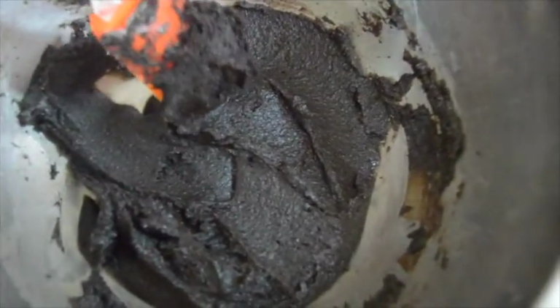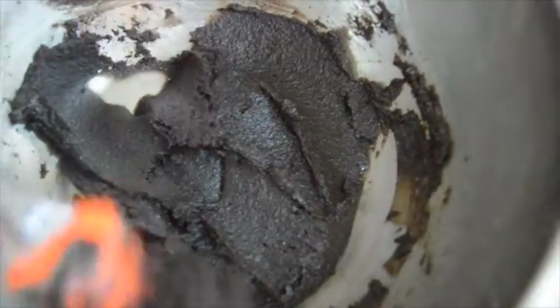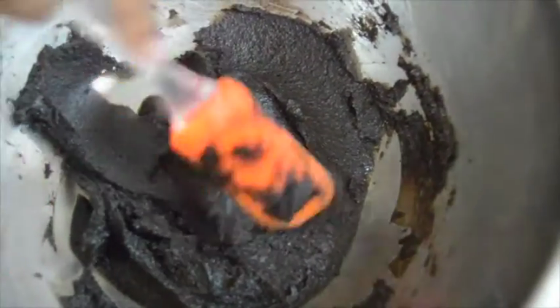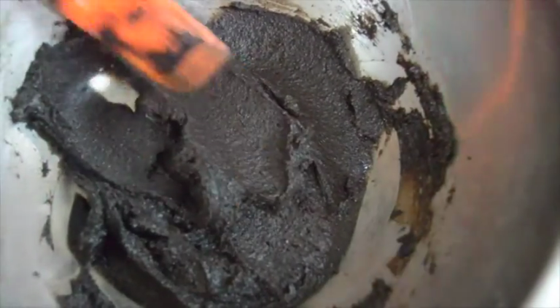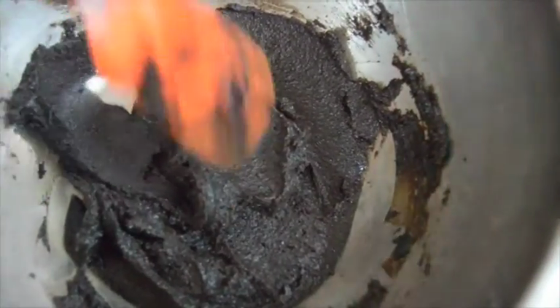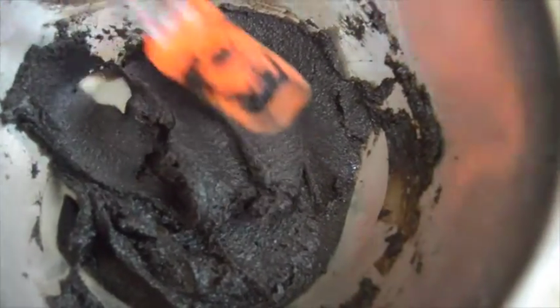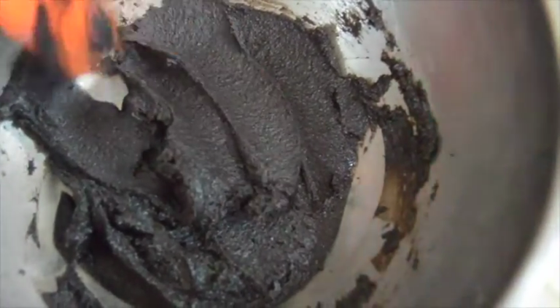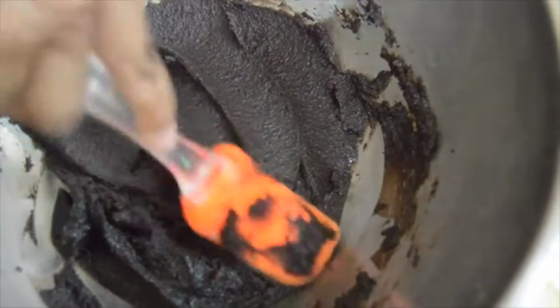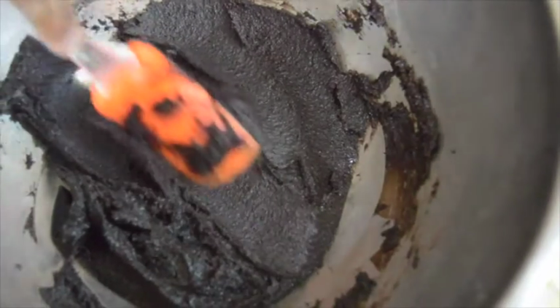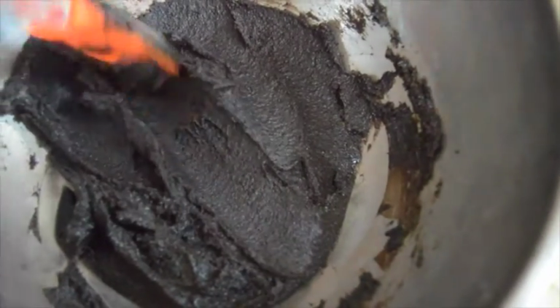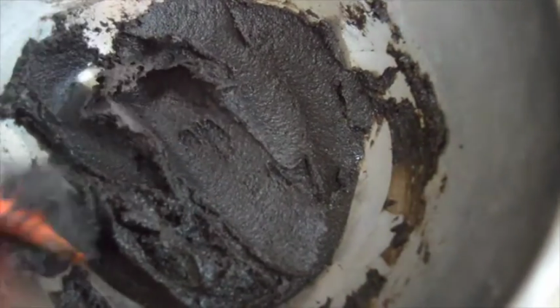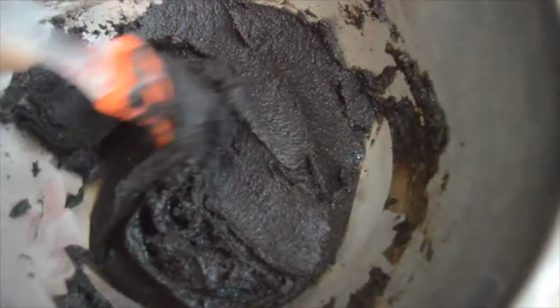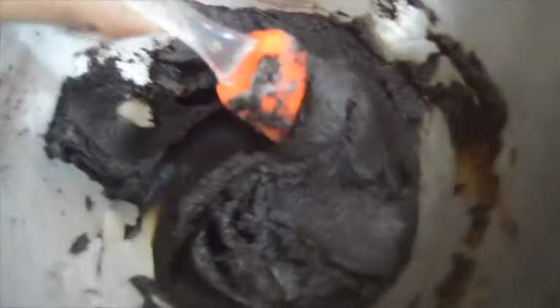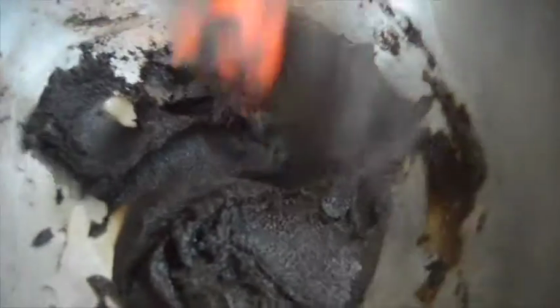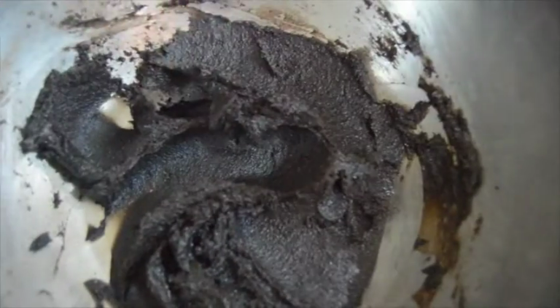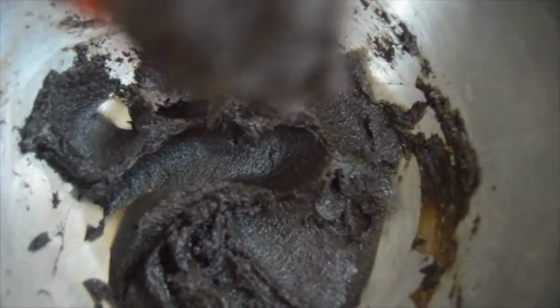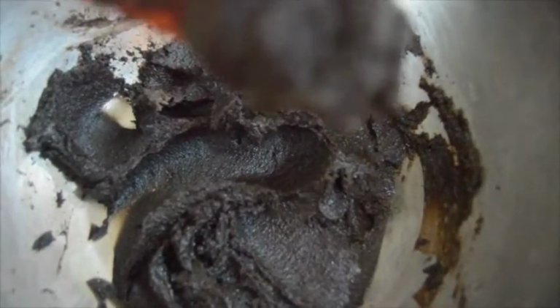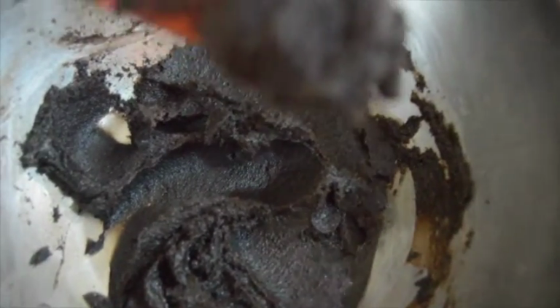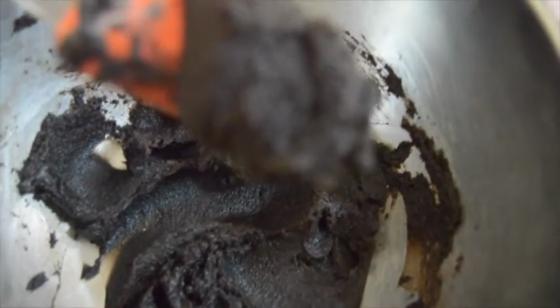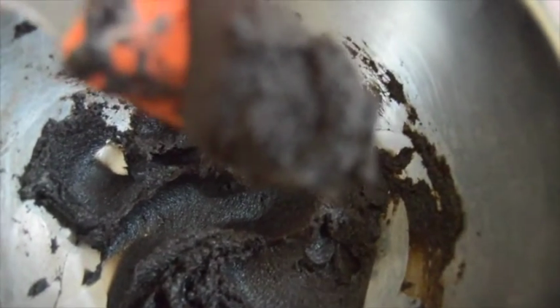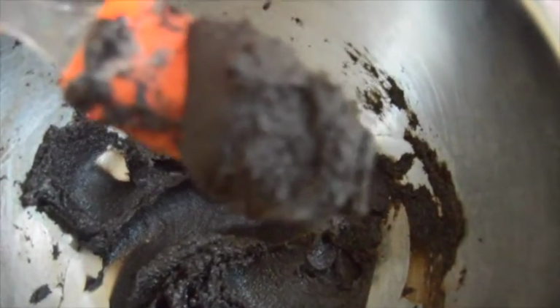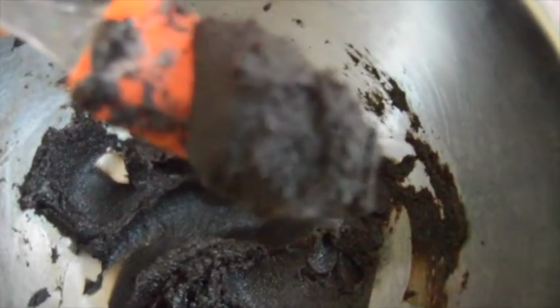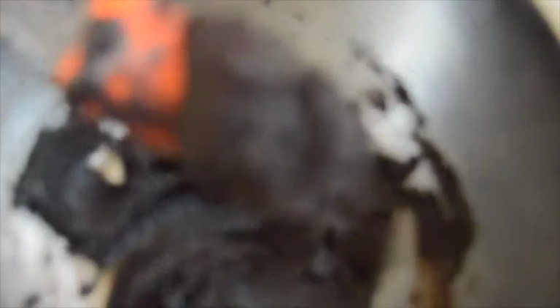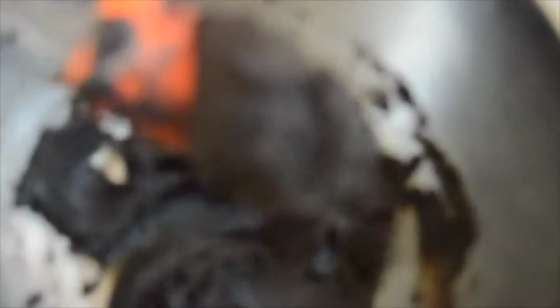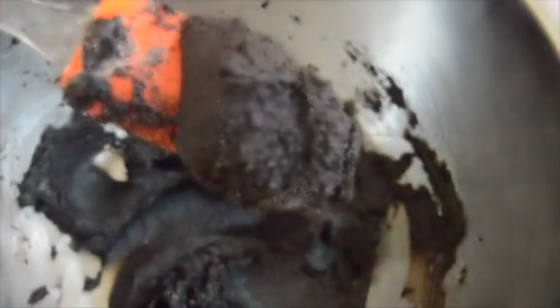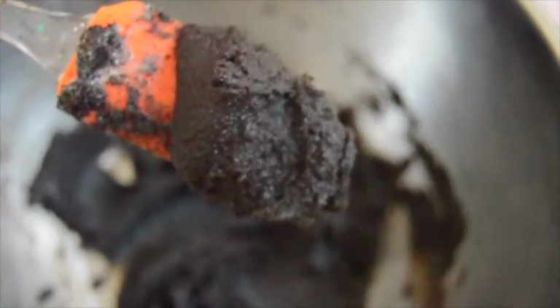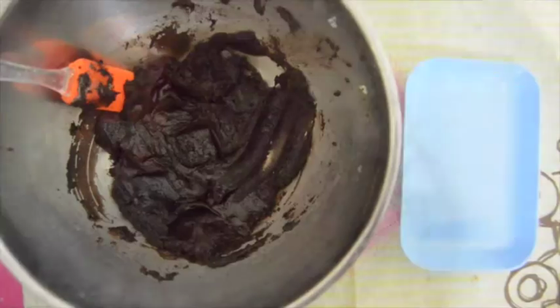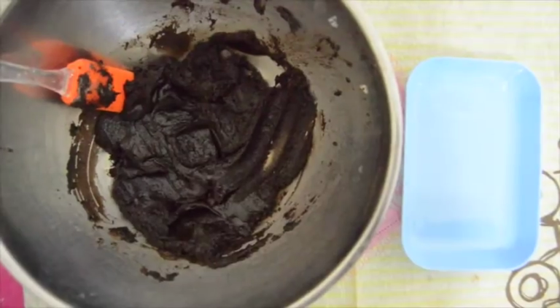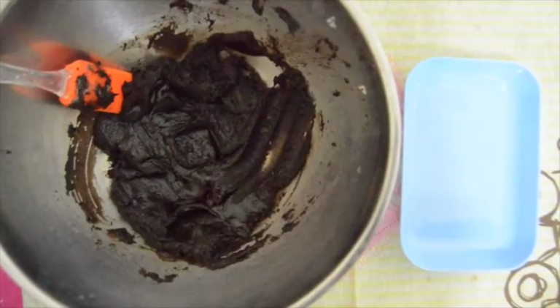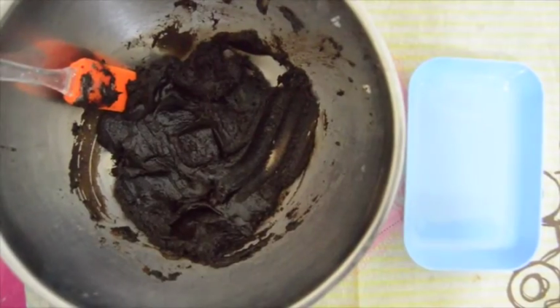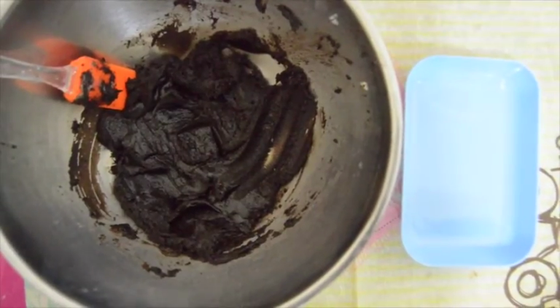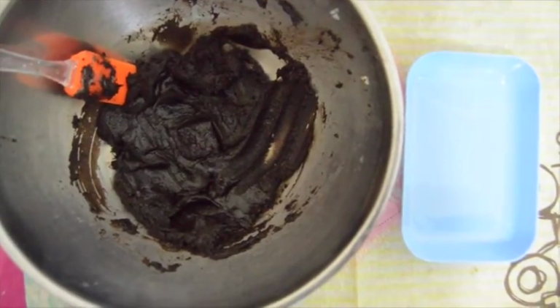Now your mixture should look like this. Now we are going to make the Oreo balls.